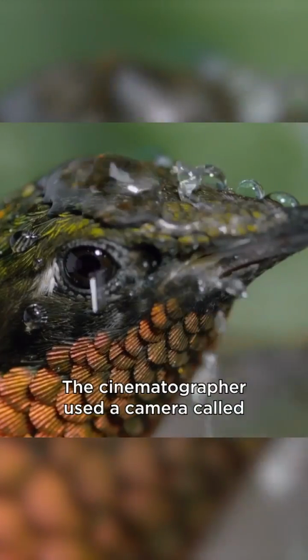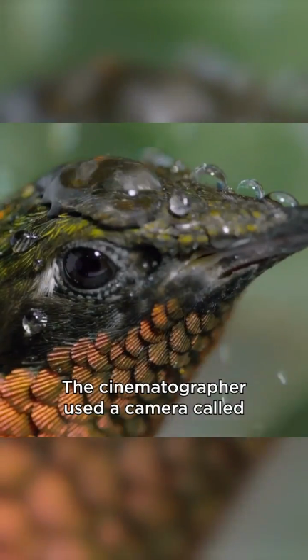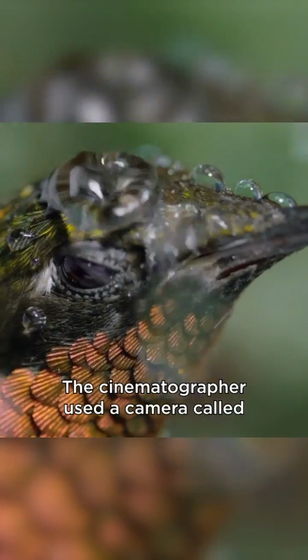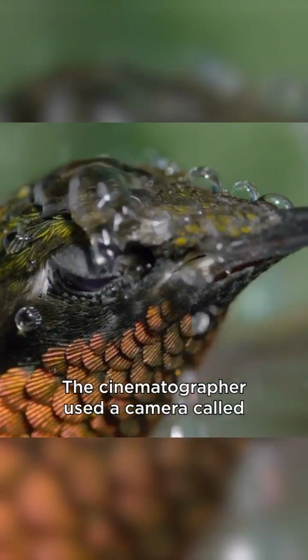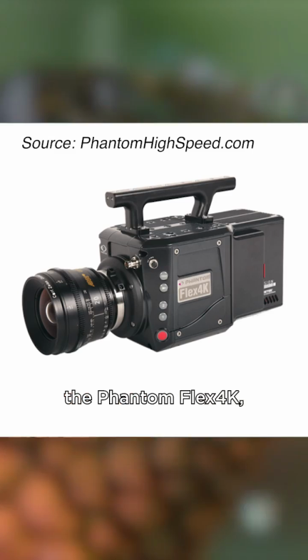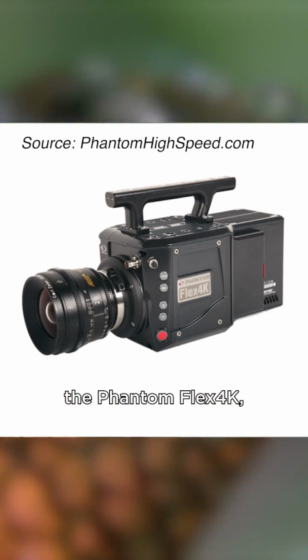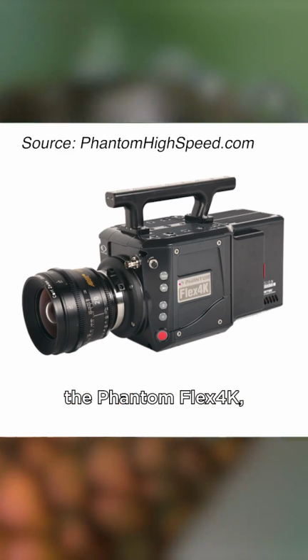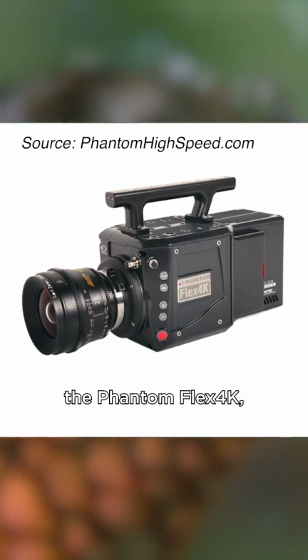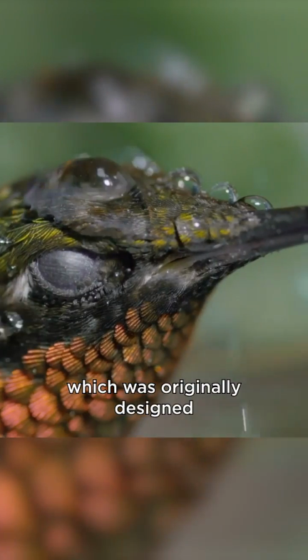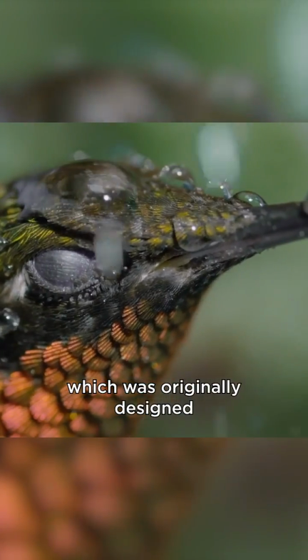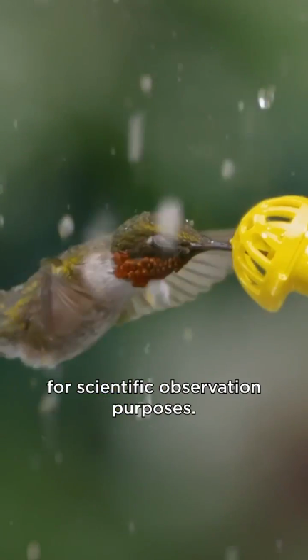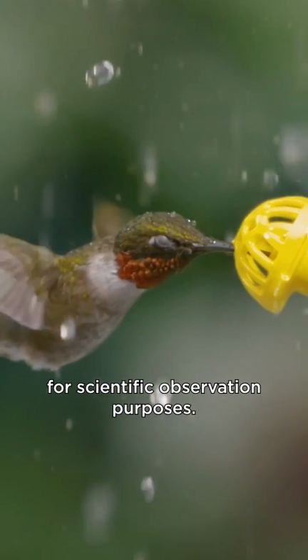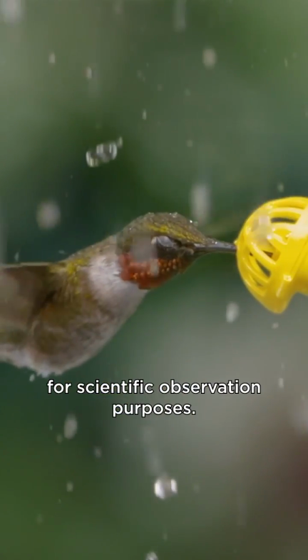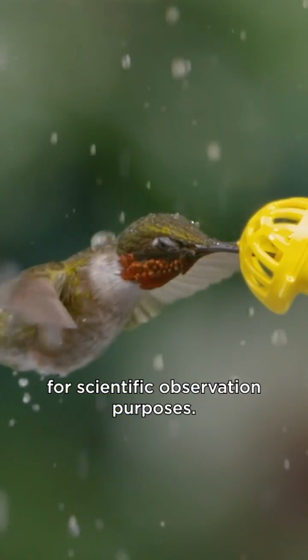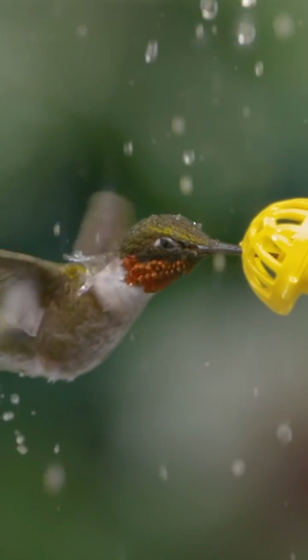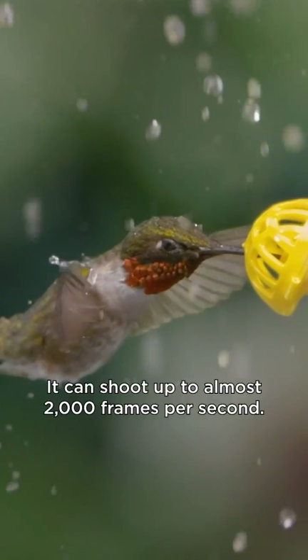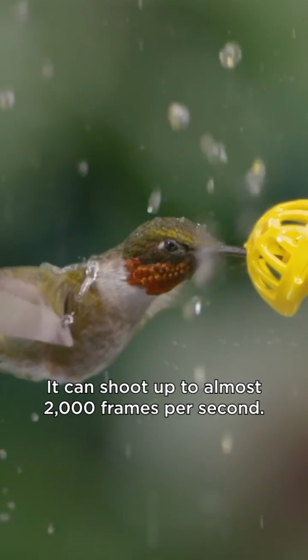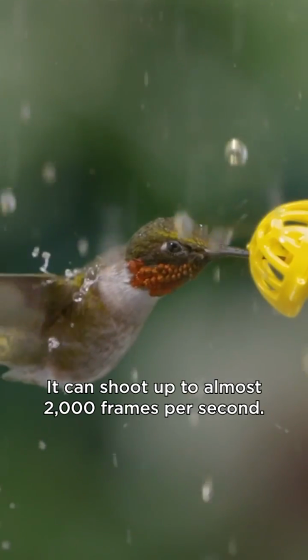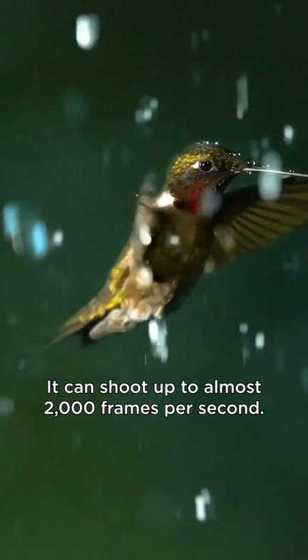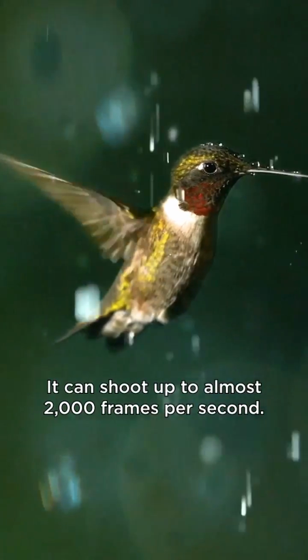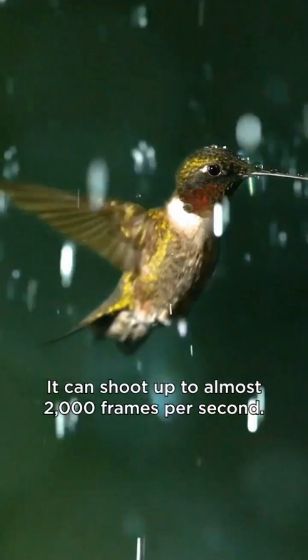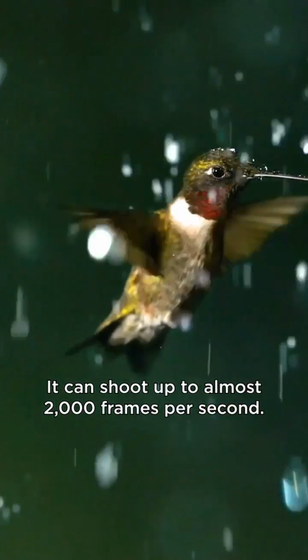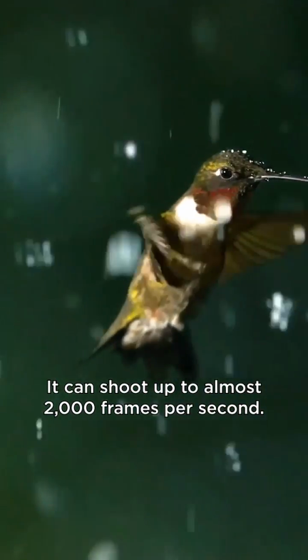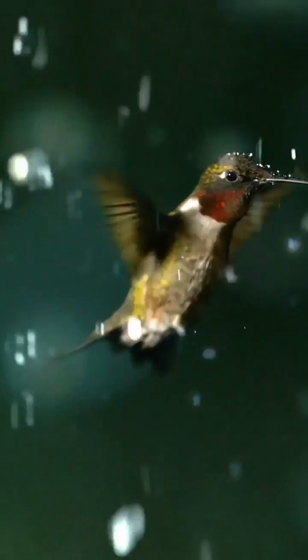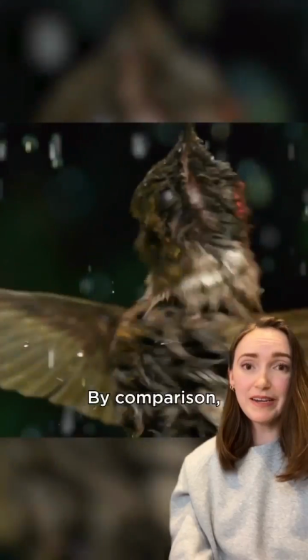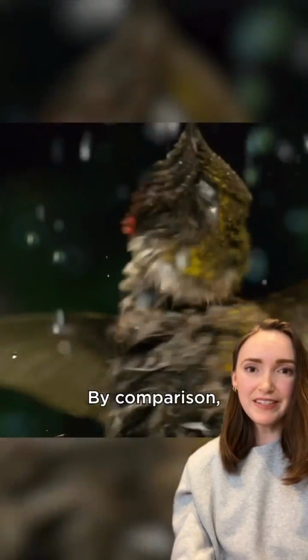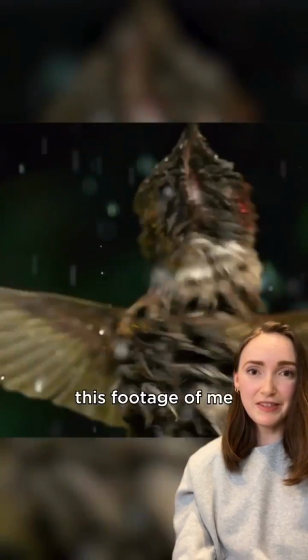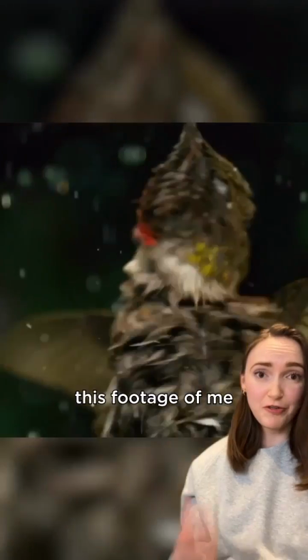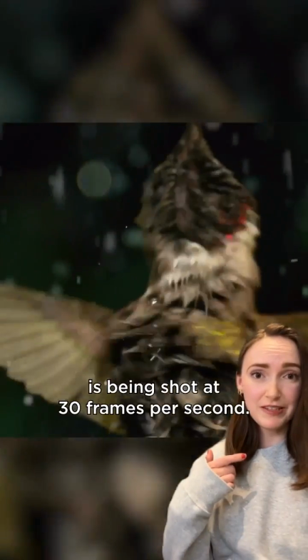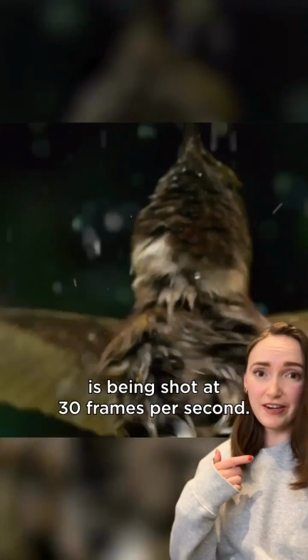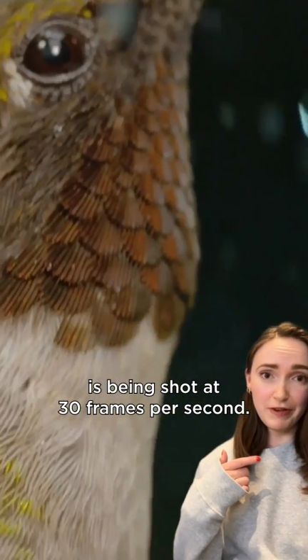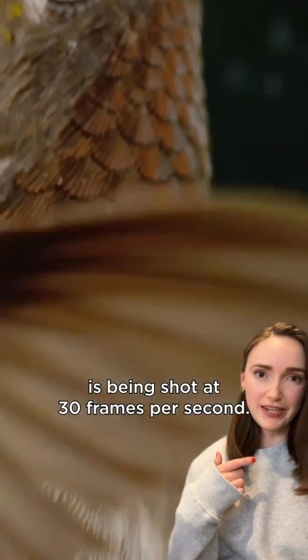The cinematographer used a camera called the Phantom Flex 4K, which was originally designed for scientific observation purposes. It can shoot up to almost 2,000 frames per second. By comparison, this footage of me is being shot at 30 frames per second.